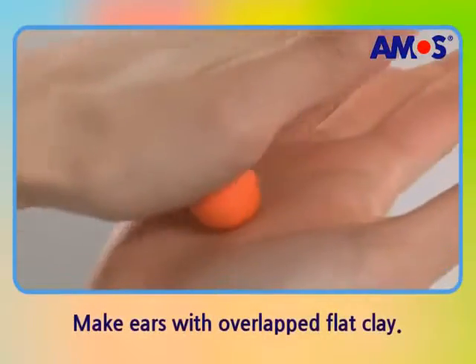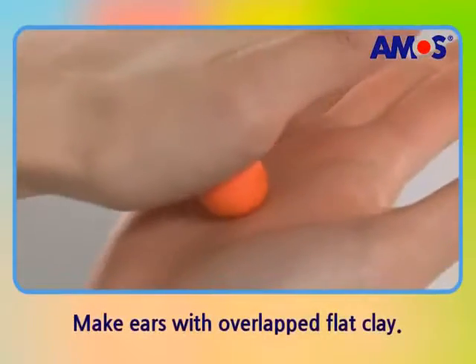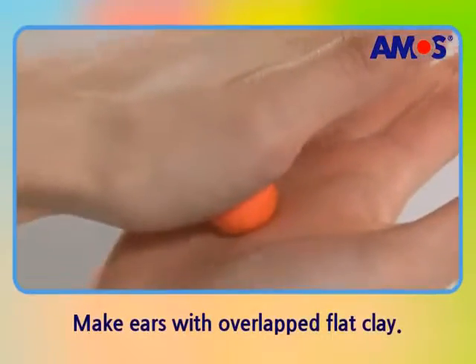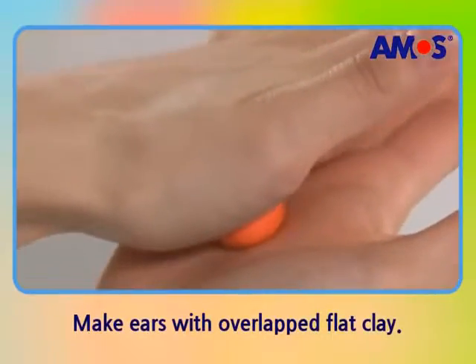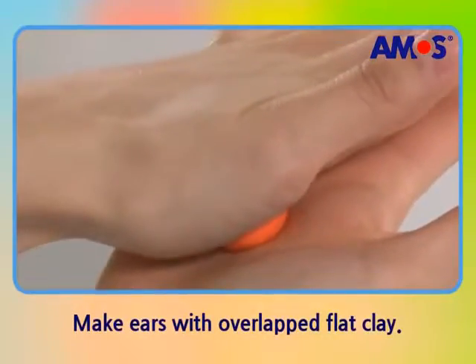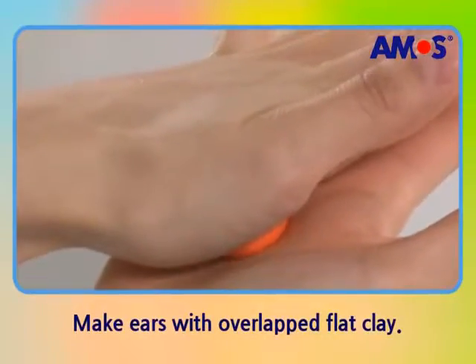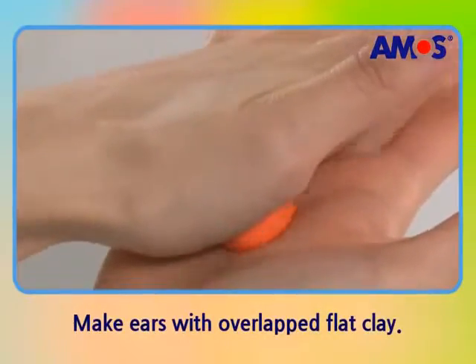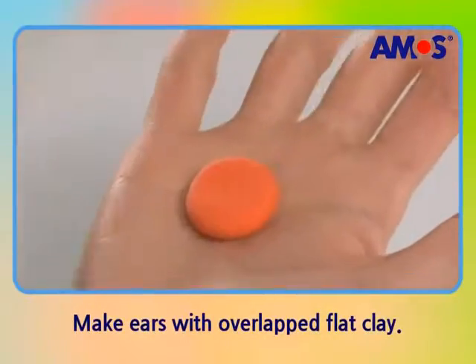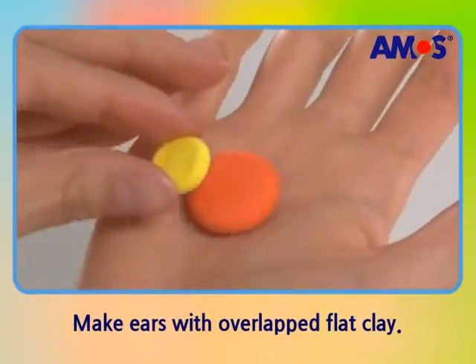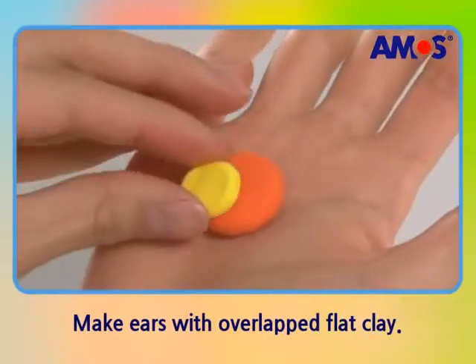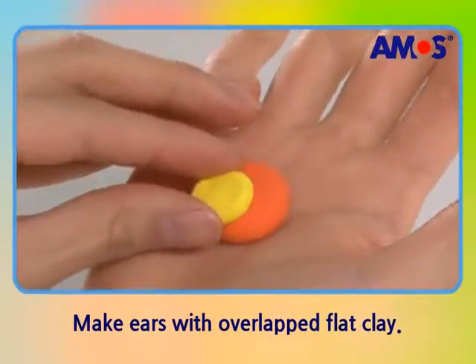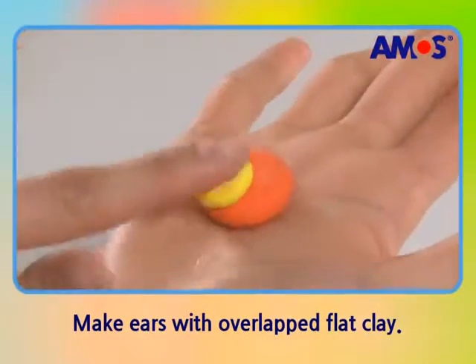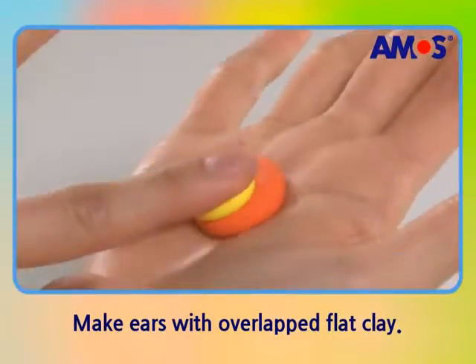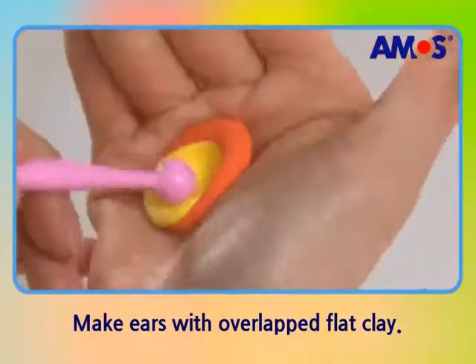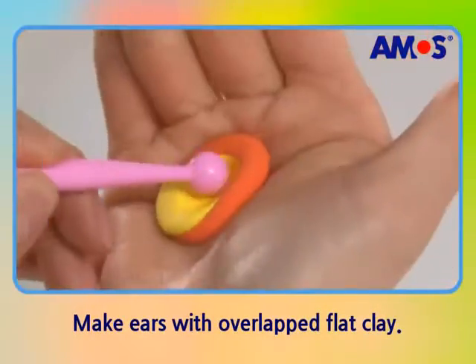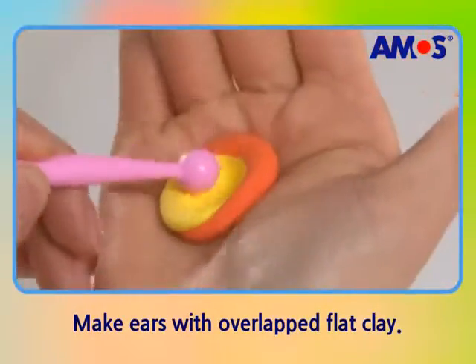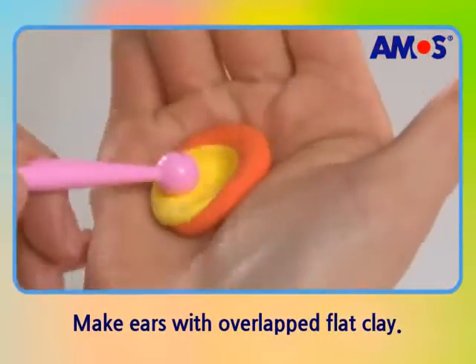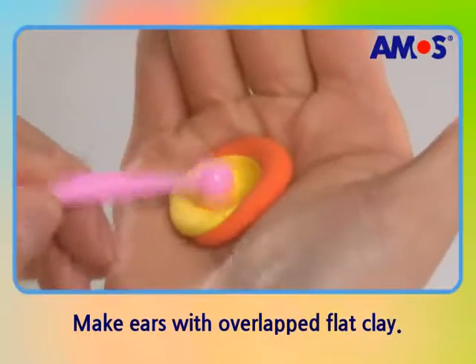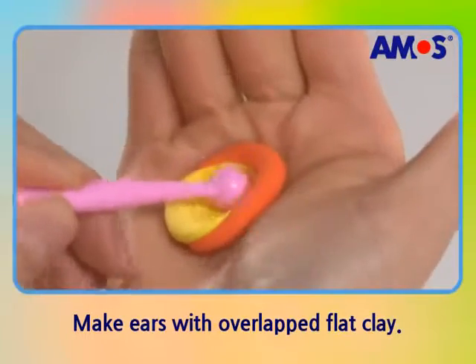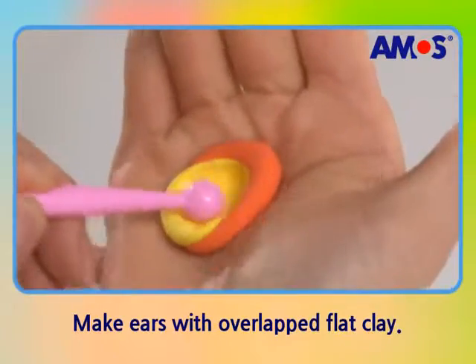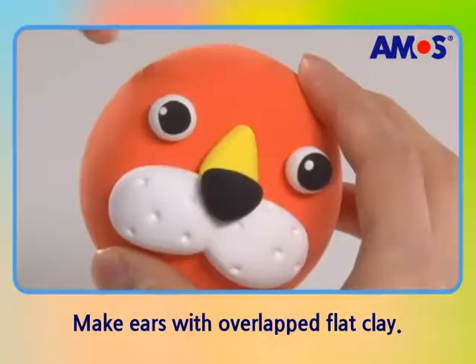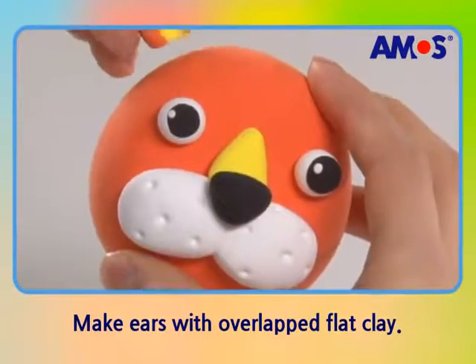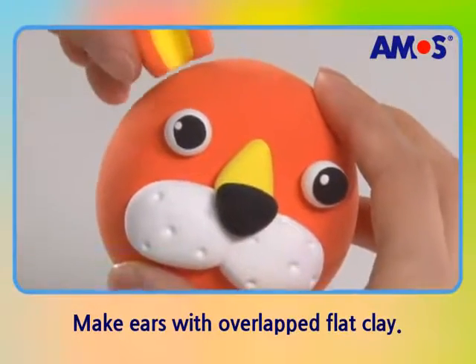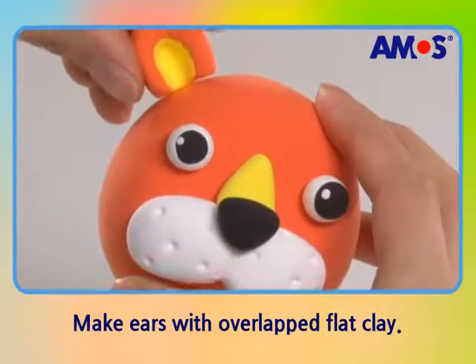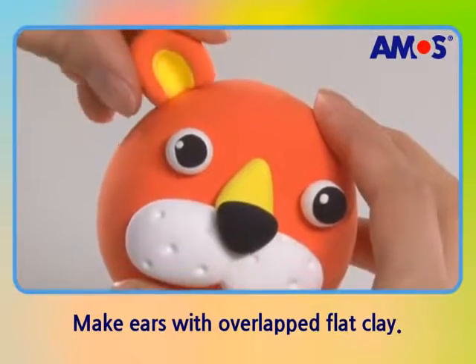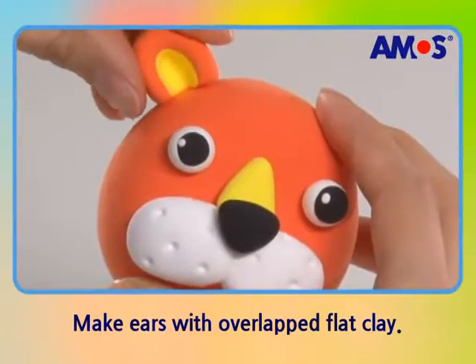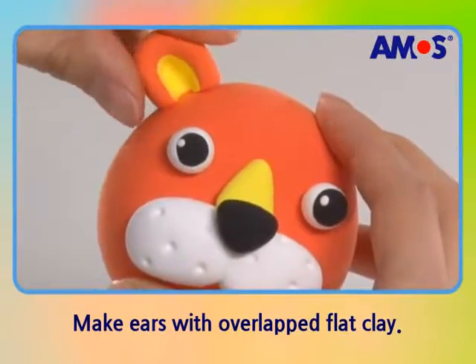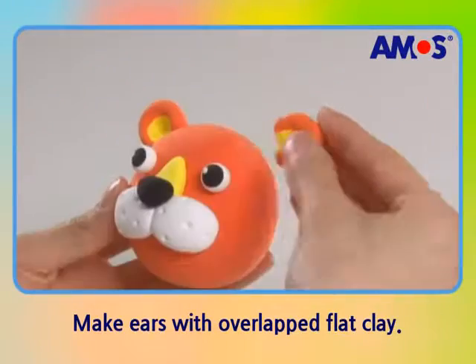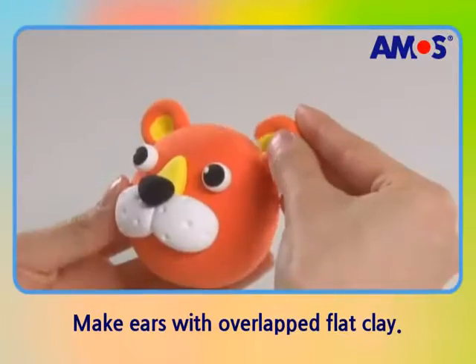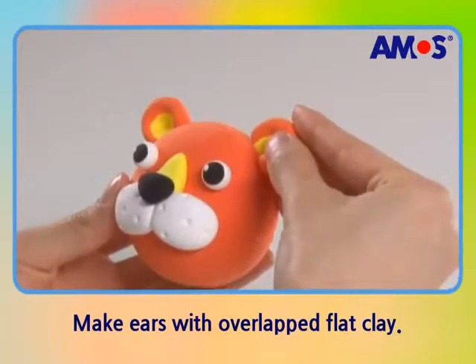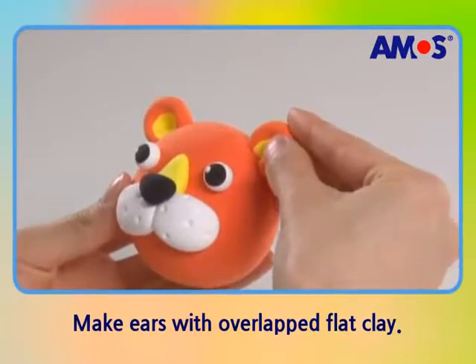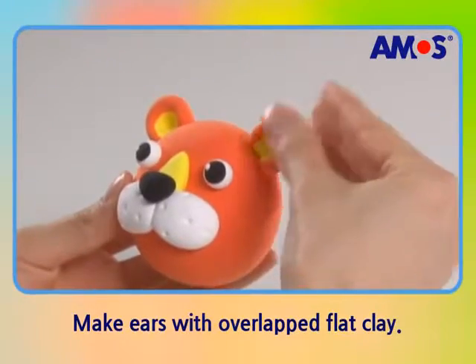The ears are made with two flat ball shapes. After shaping and pressing them with tools, paste them on the face.